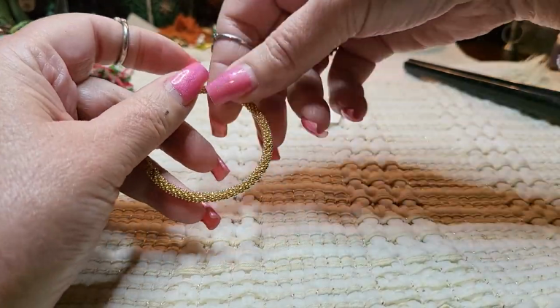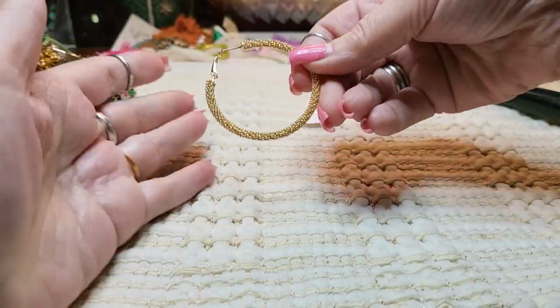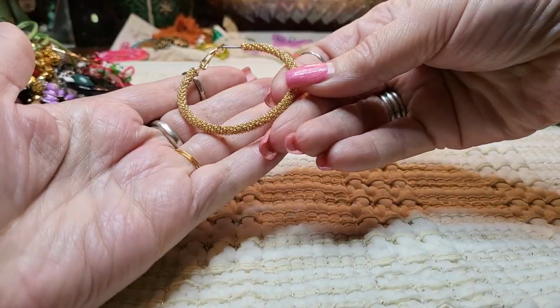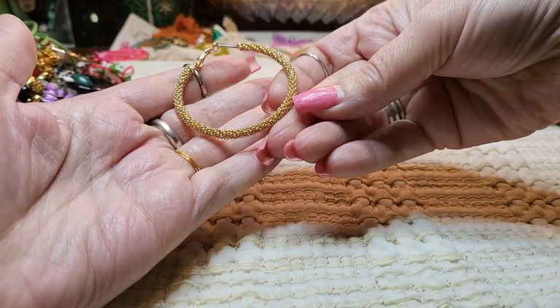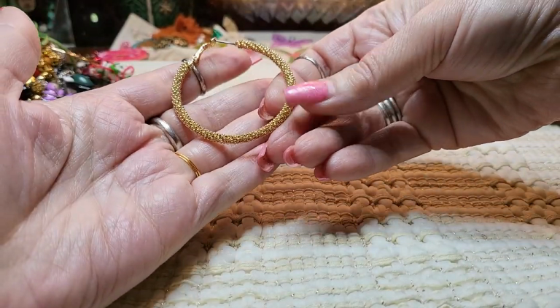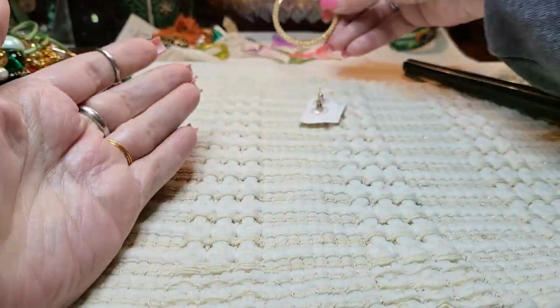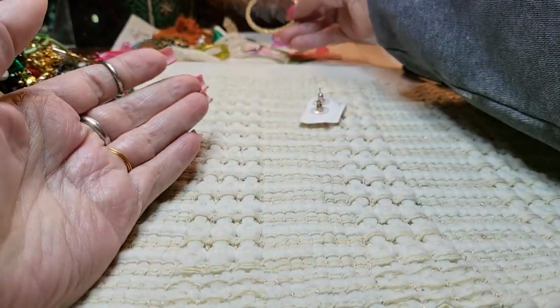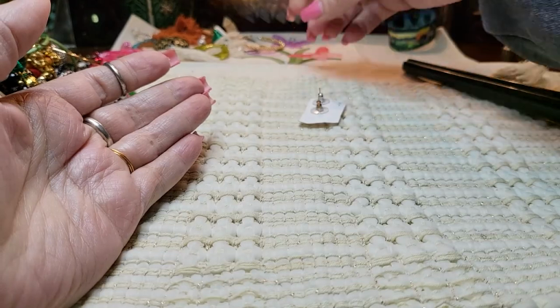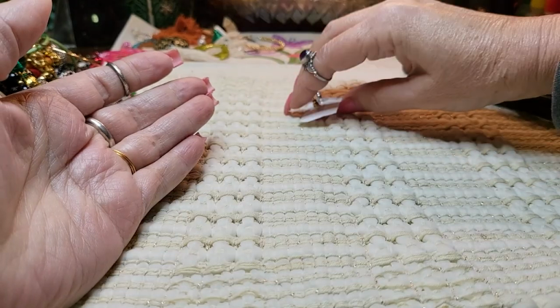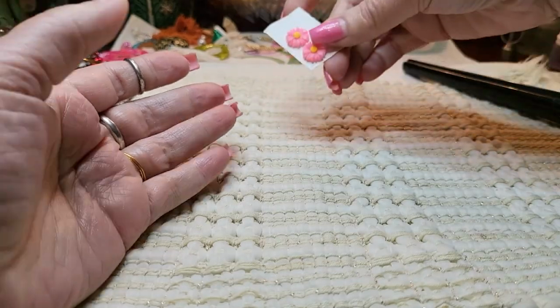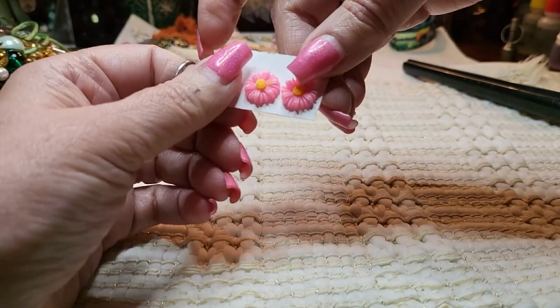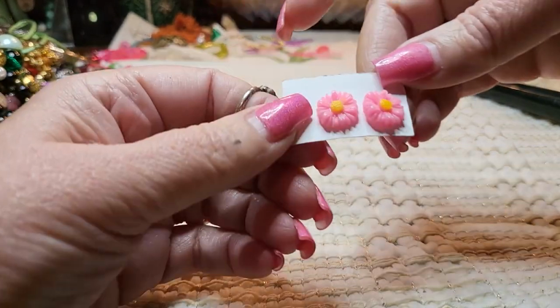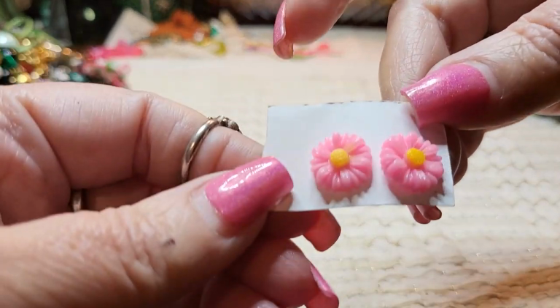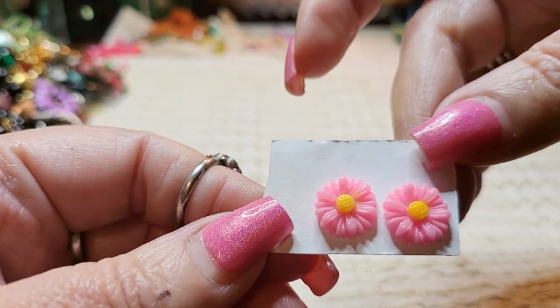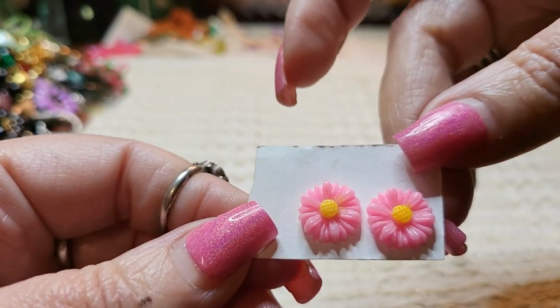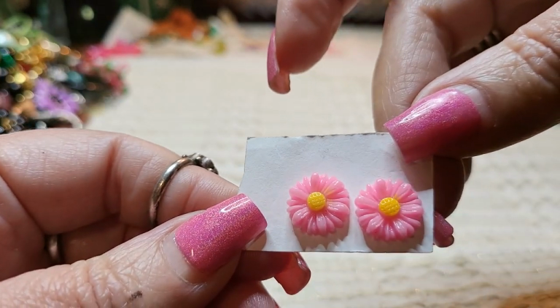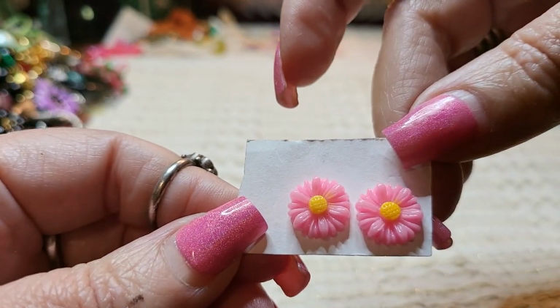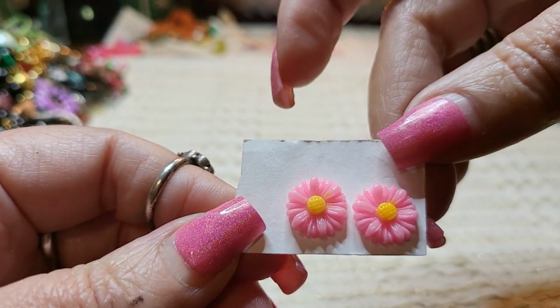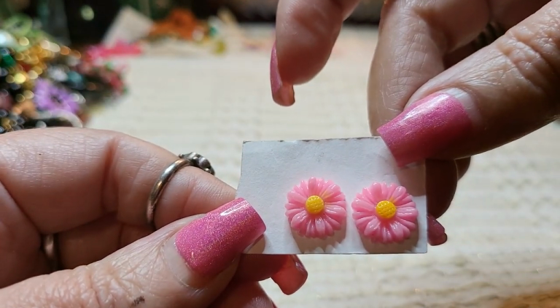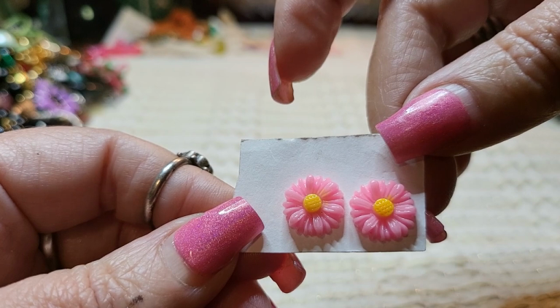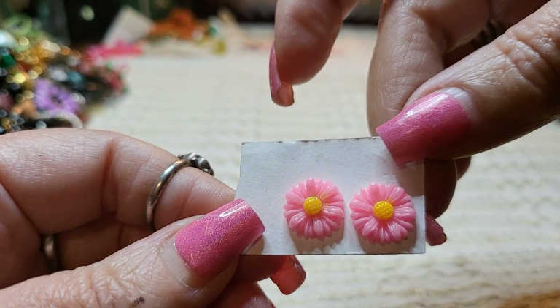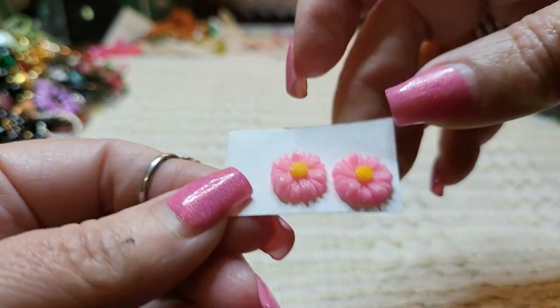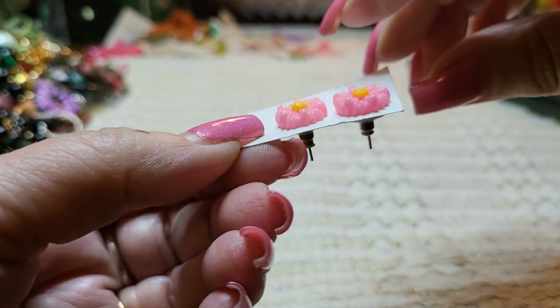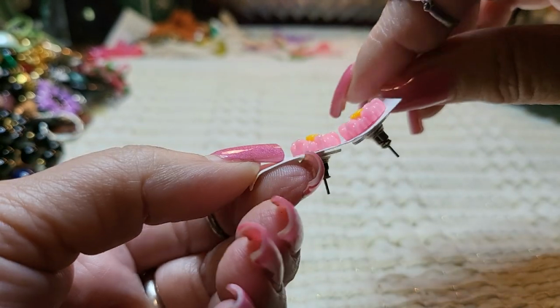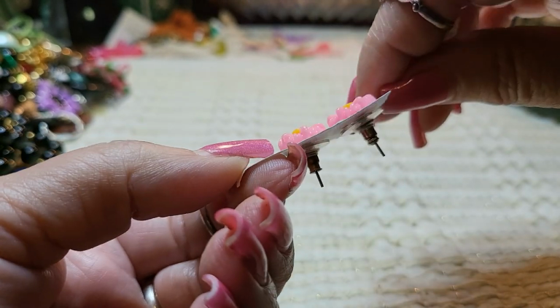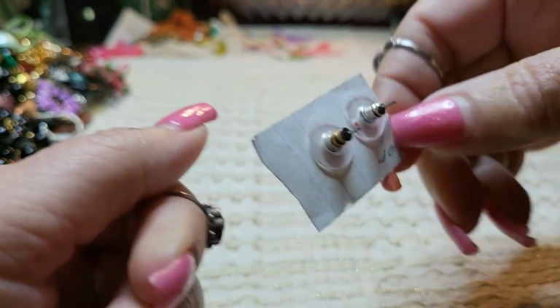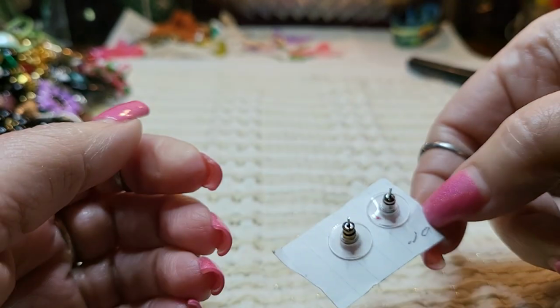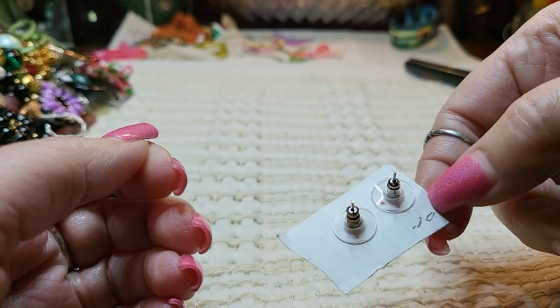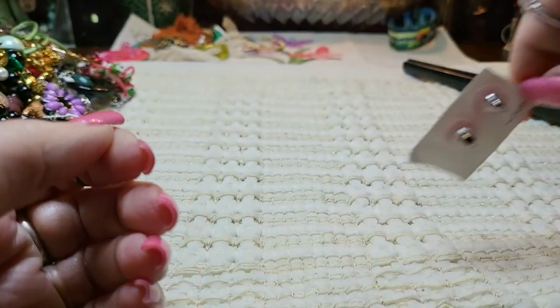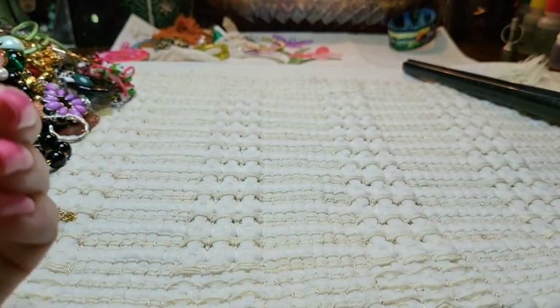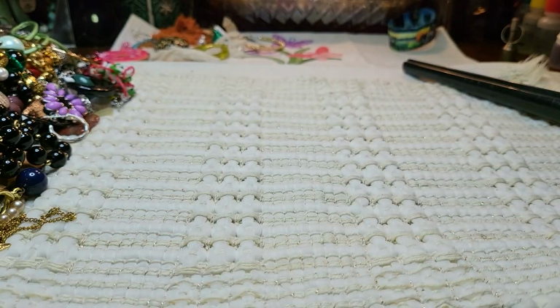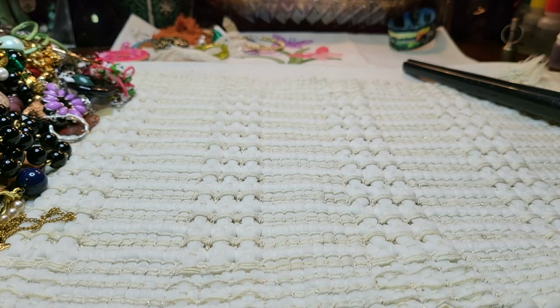Very pretty, it's in great condition. We have some little post earrings — acrylic flowers on a card. Those are adorable.